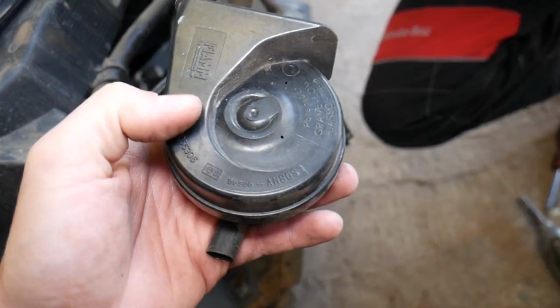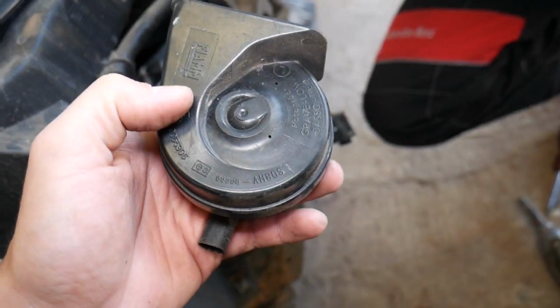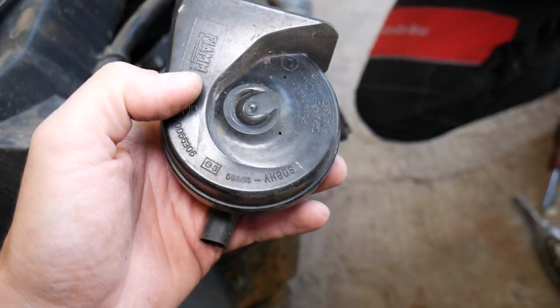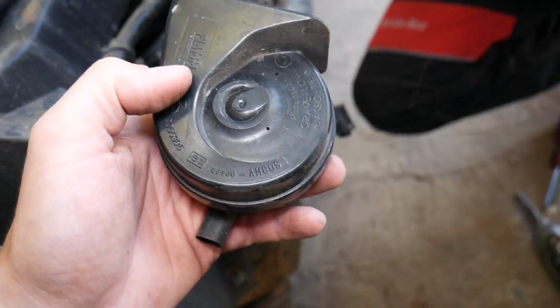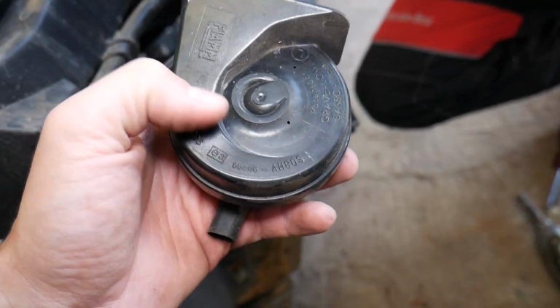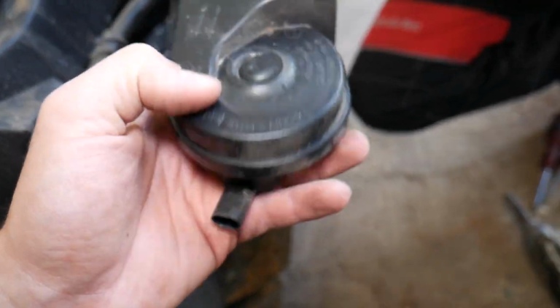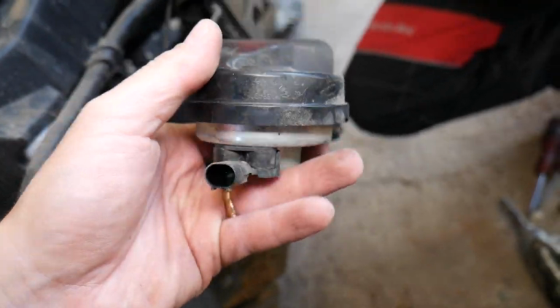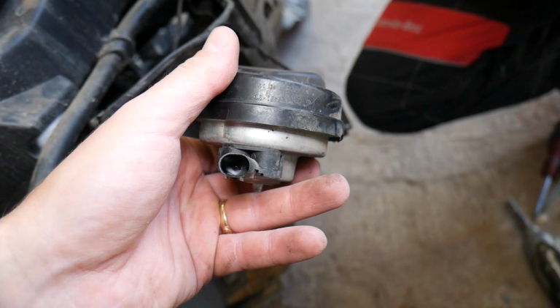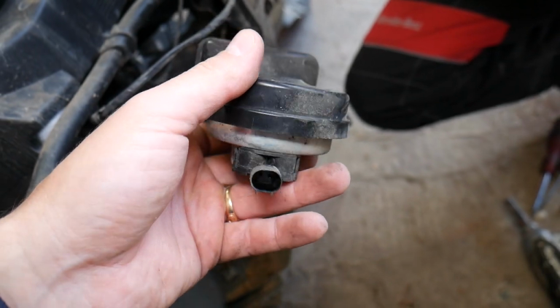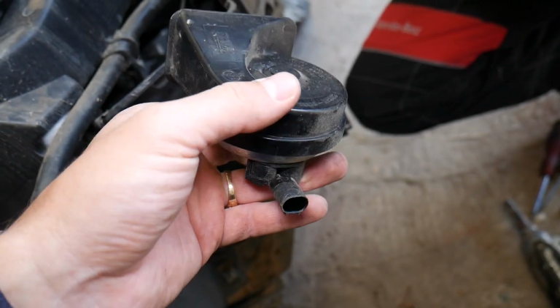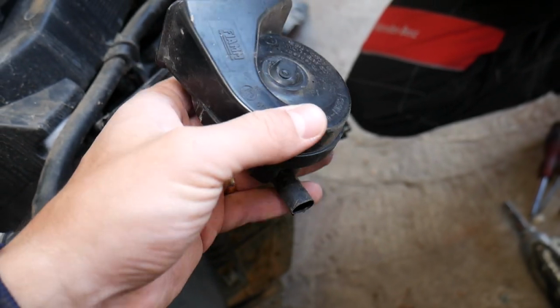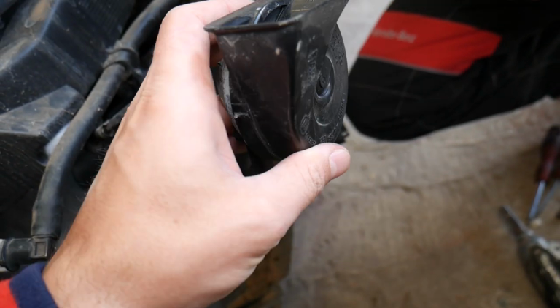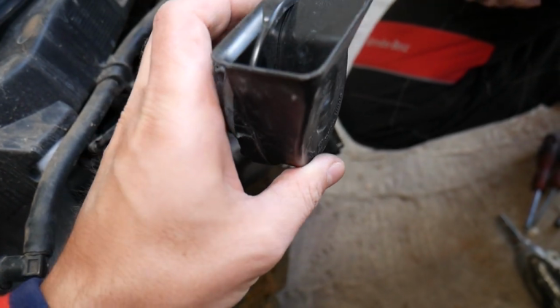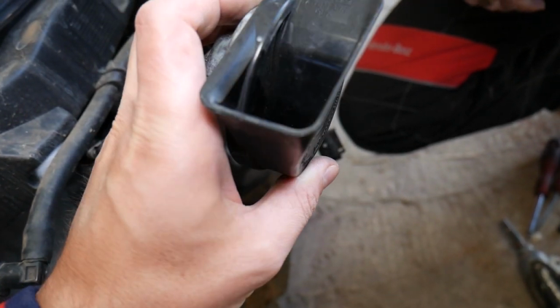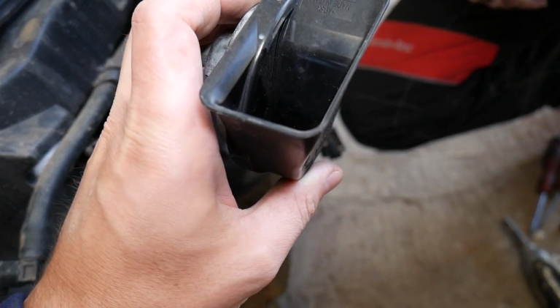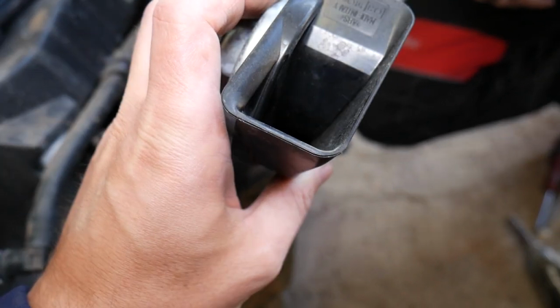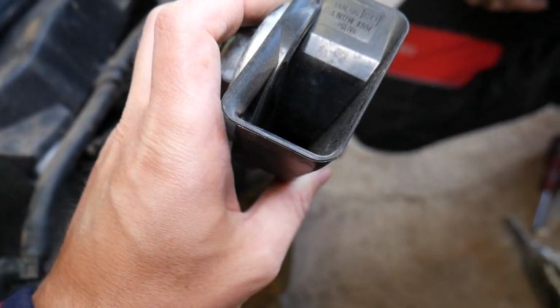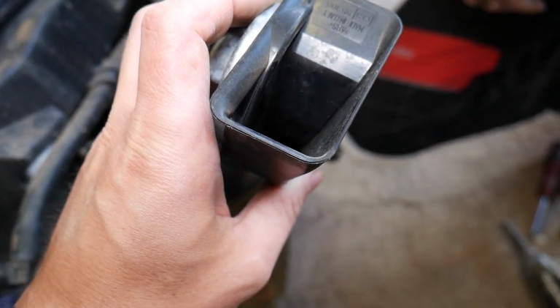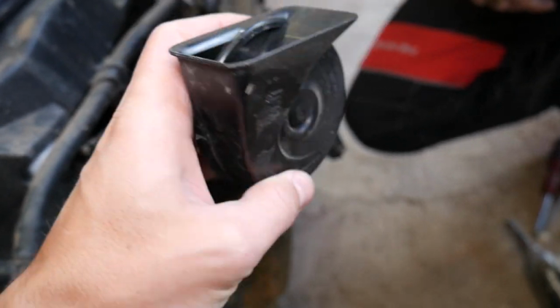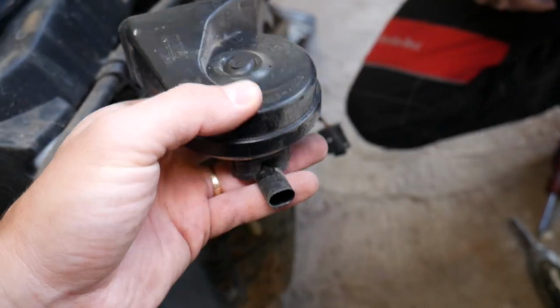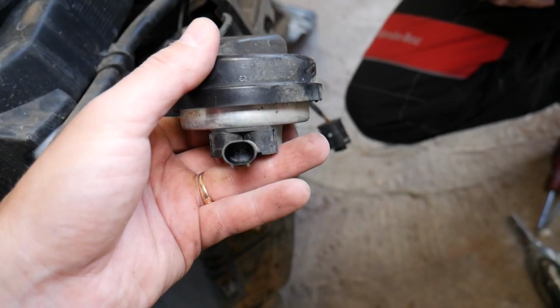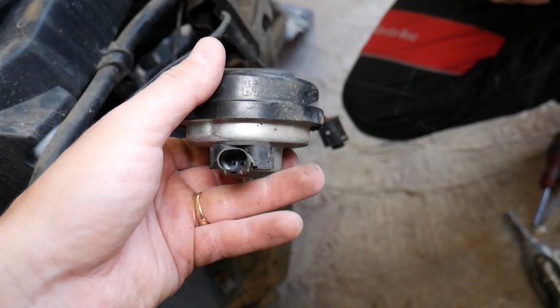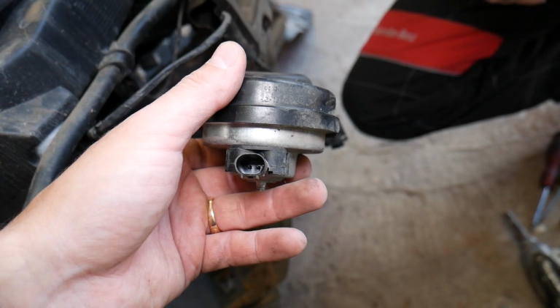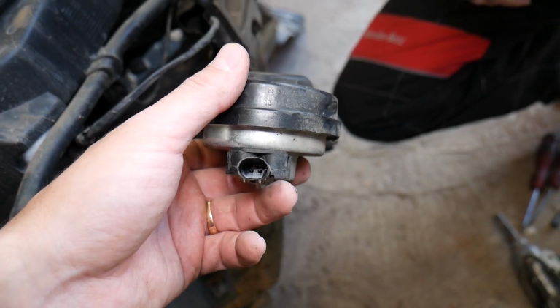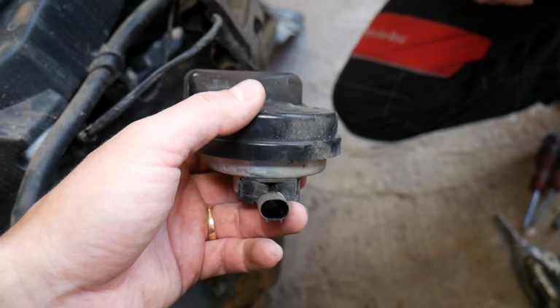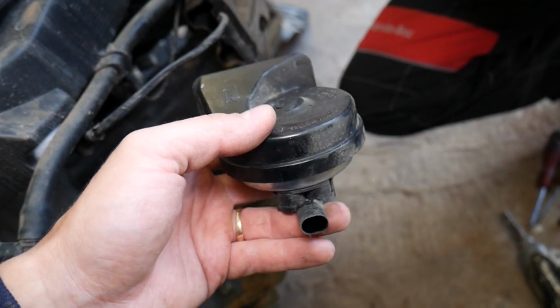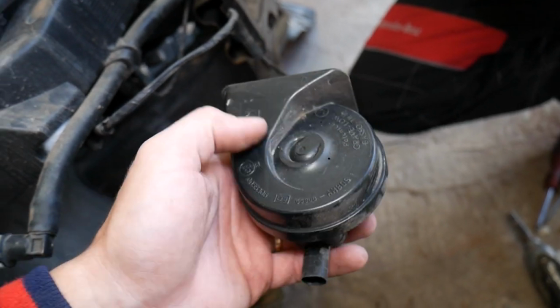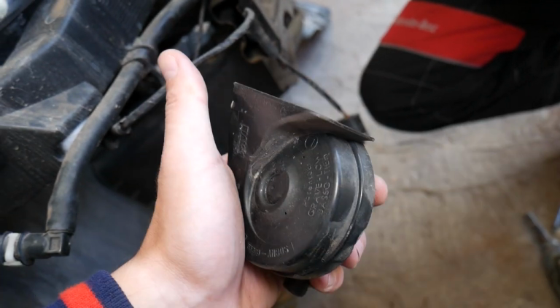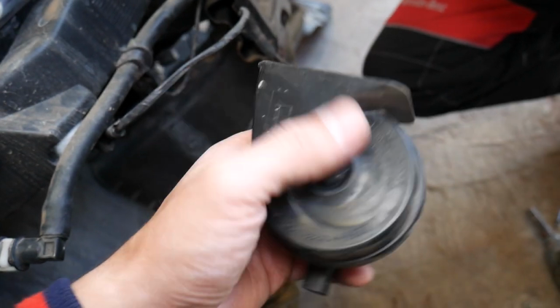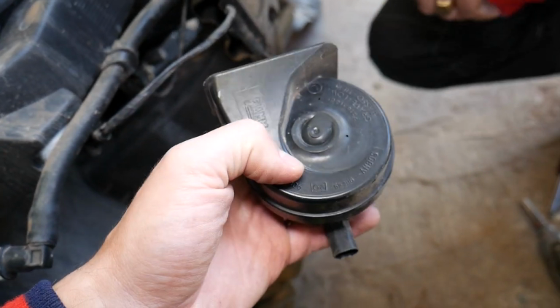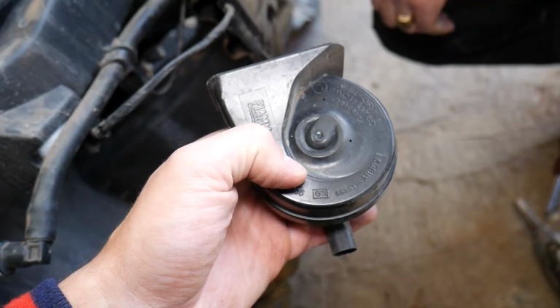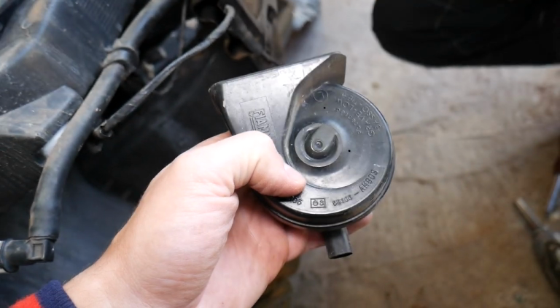We have a video on the channel on how to test the horn as well, which is not very complicated. Hopefully this video will be helpful — thank you for watching and see you guys next time.